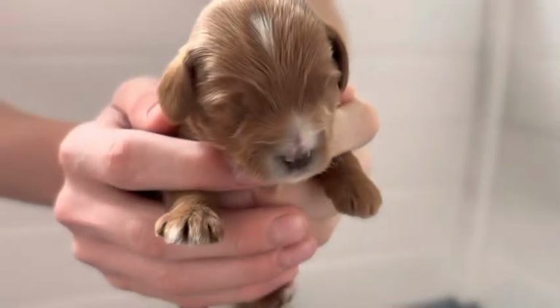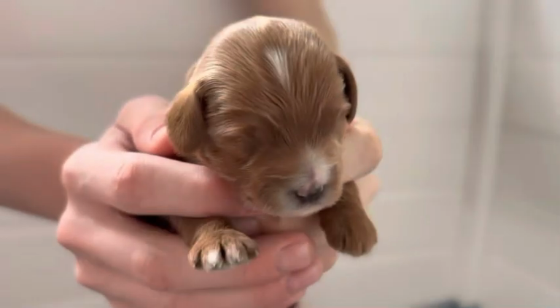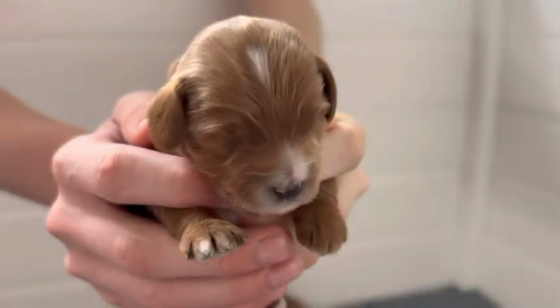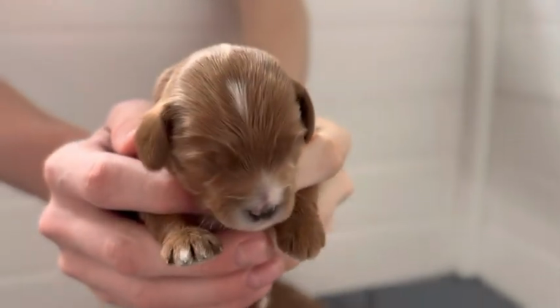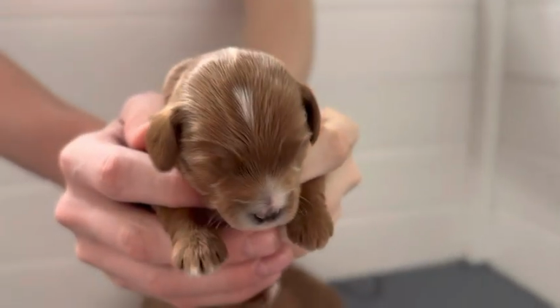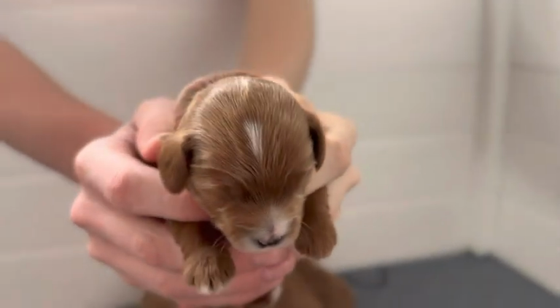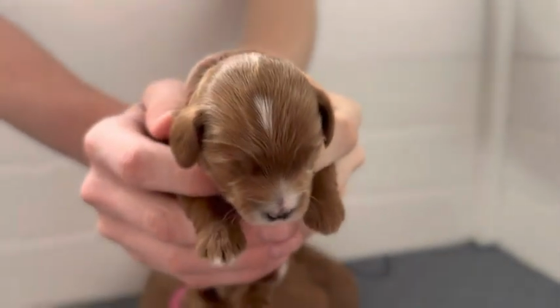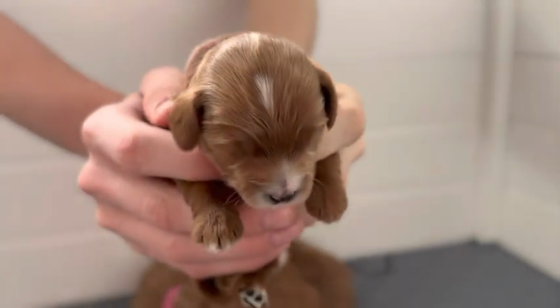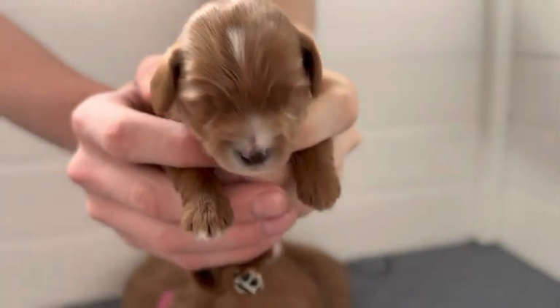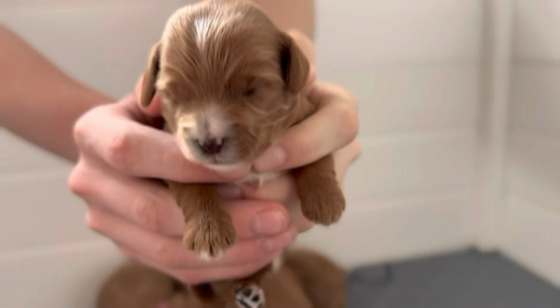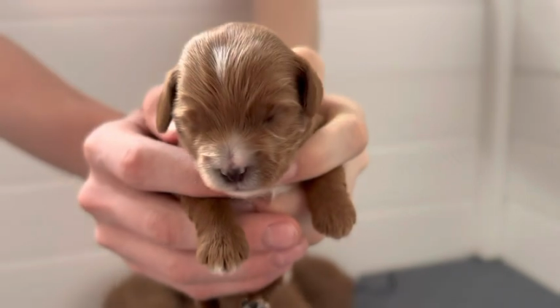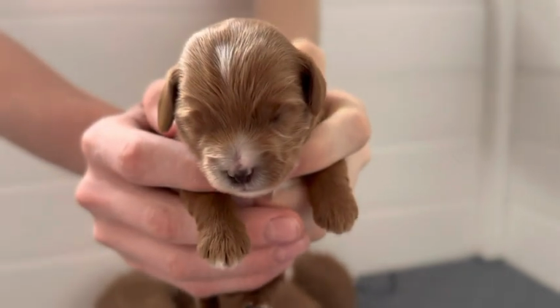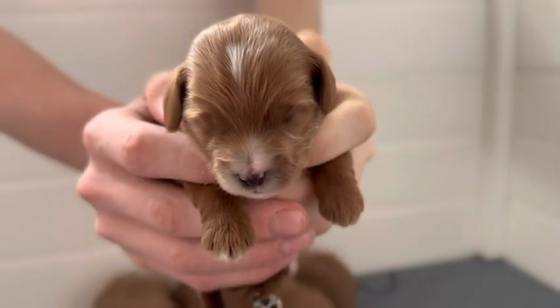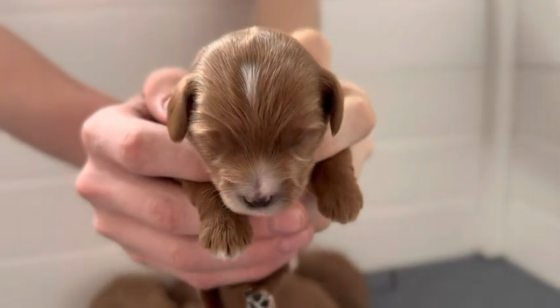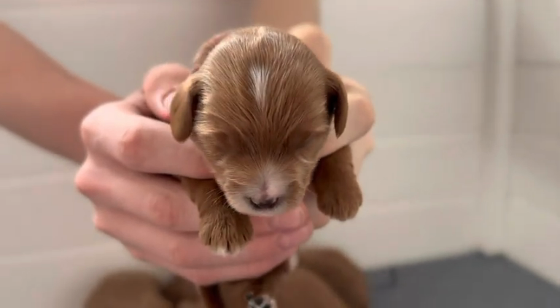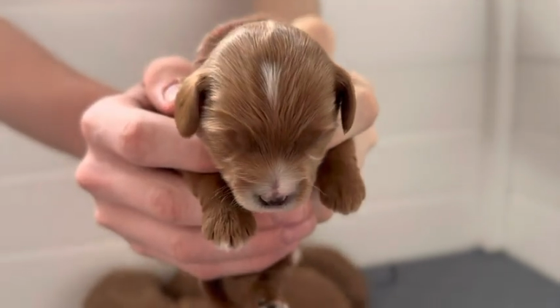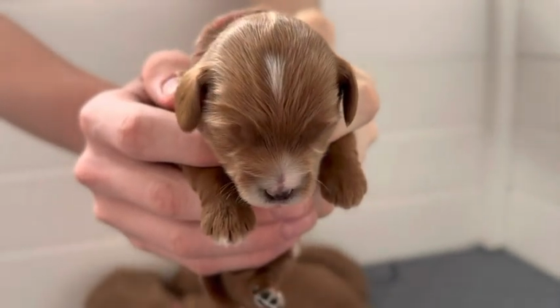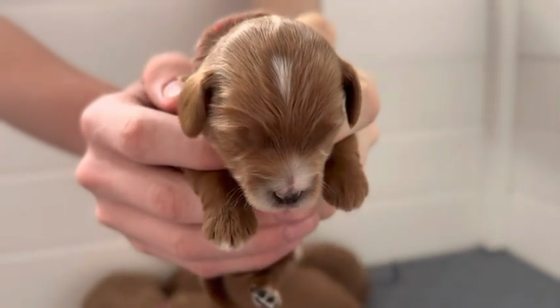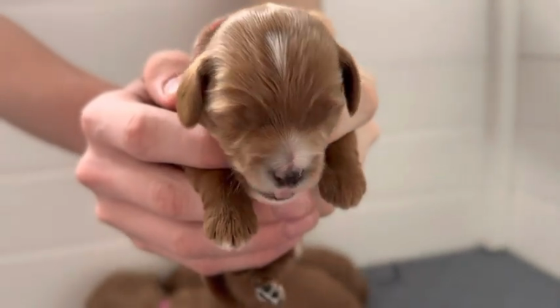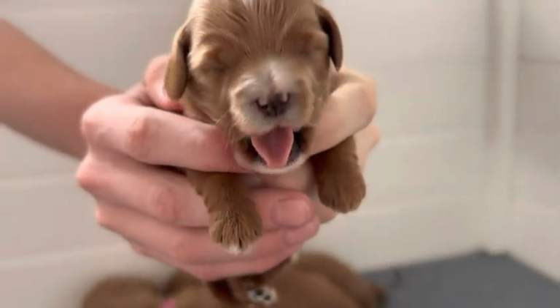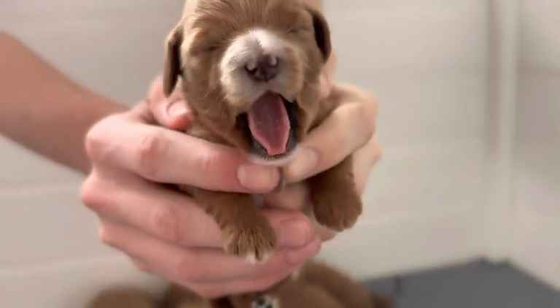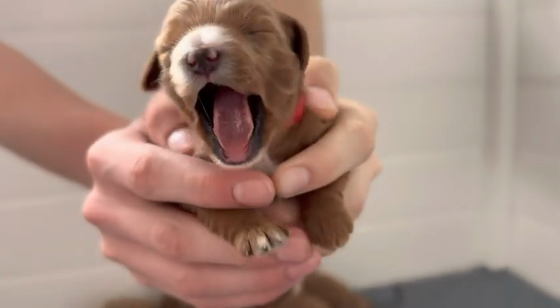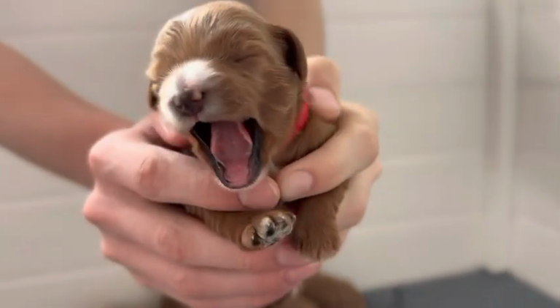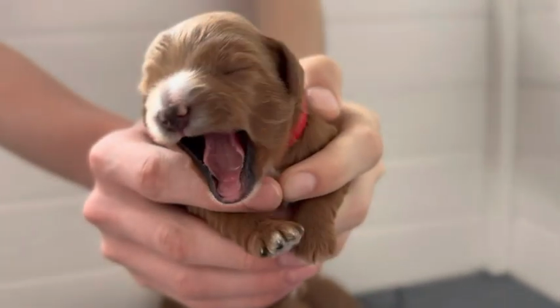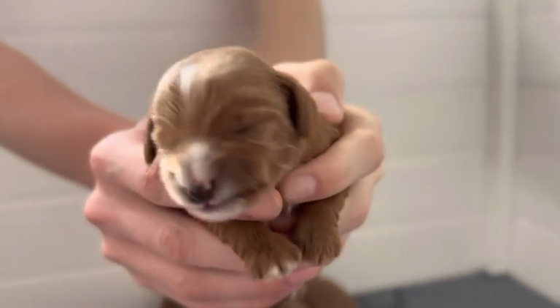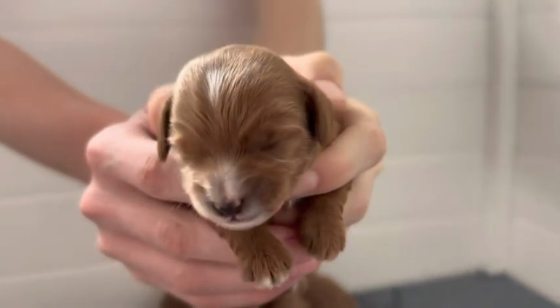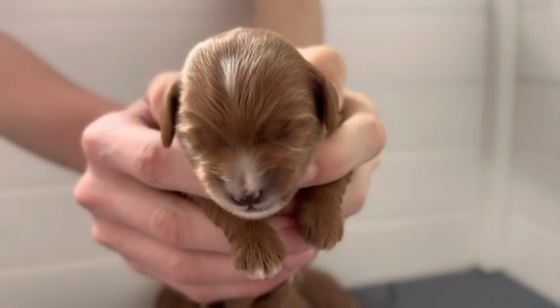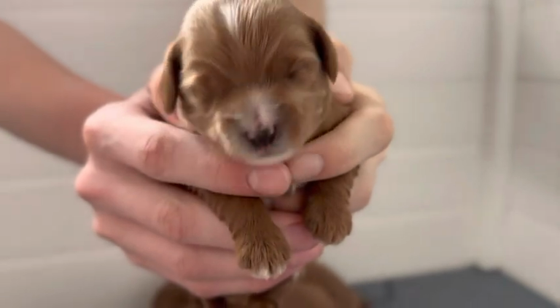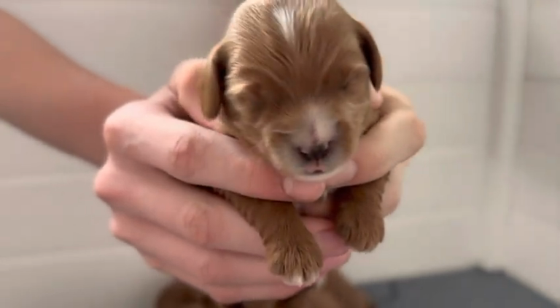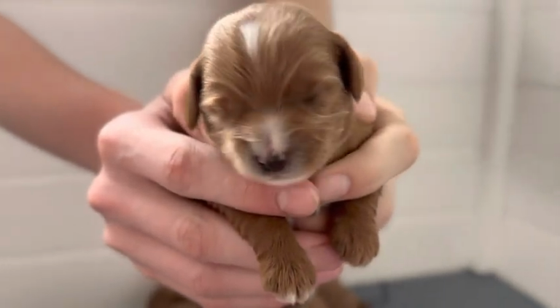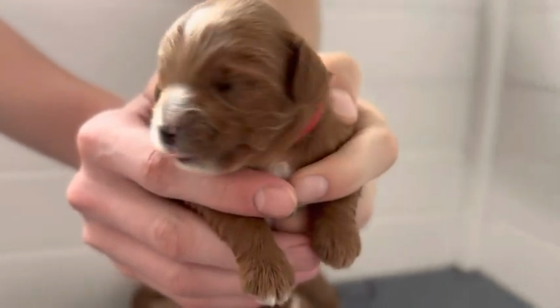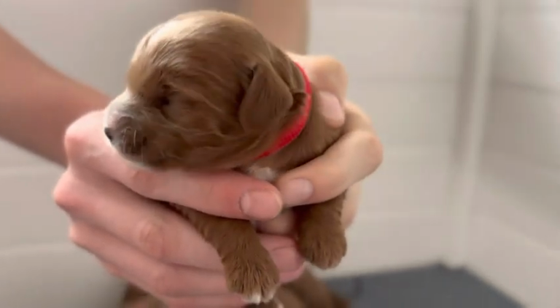And there's Red Boy. His eyes are not quite open yet — probably in the next couple of days. Nice little yawn there.